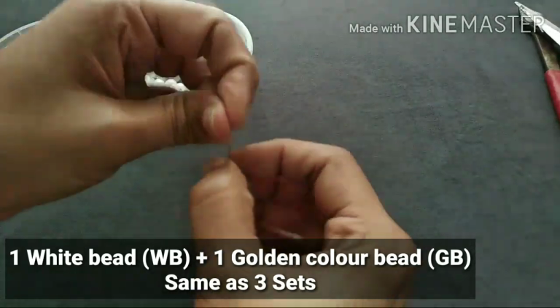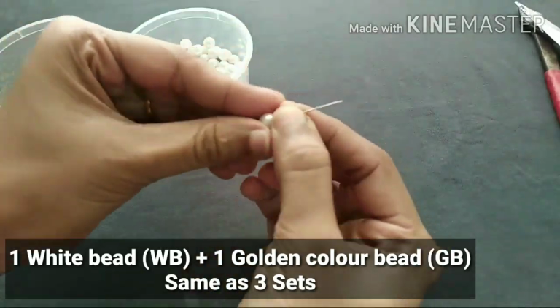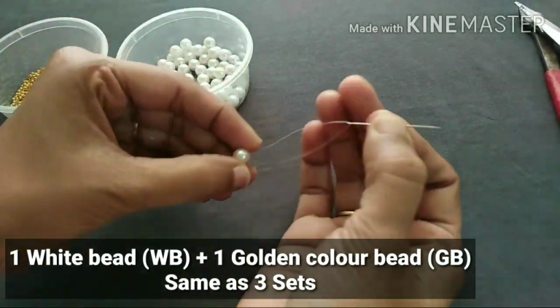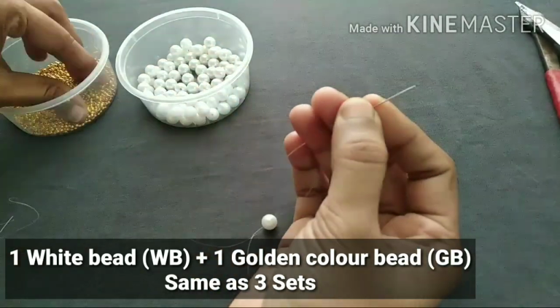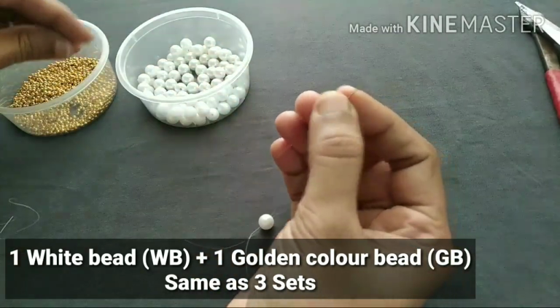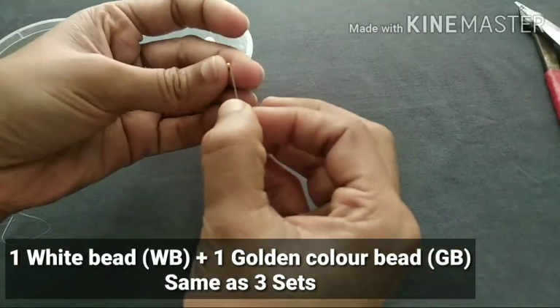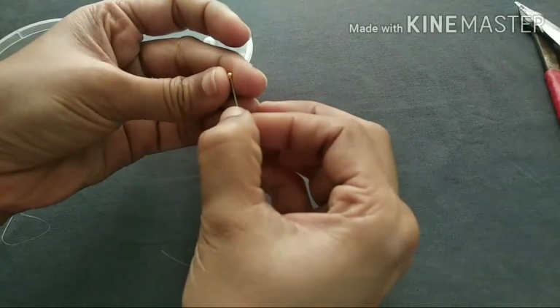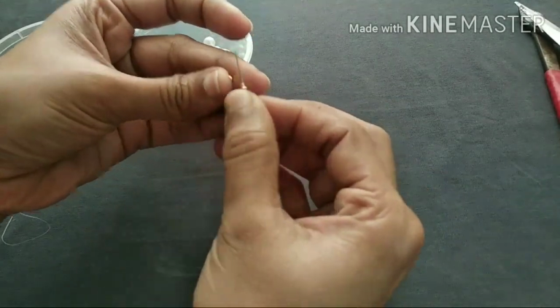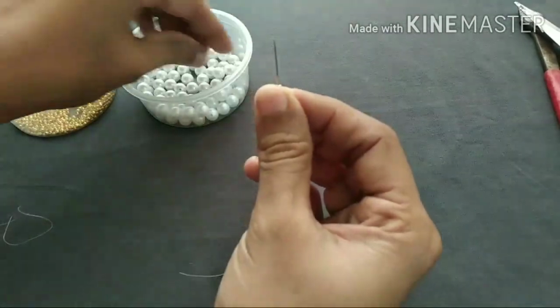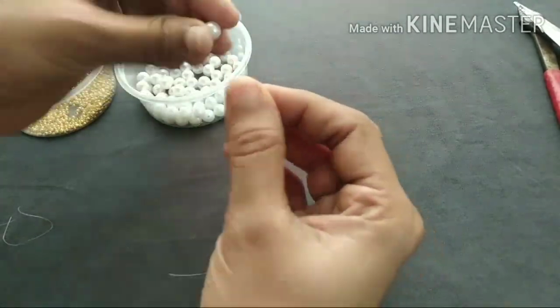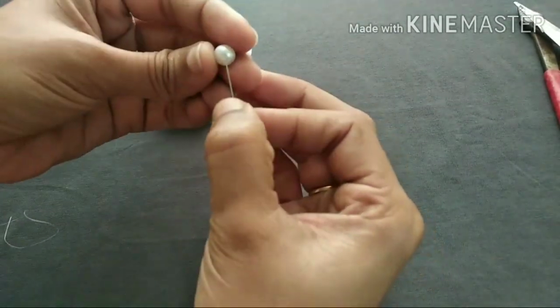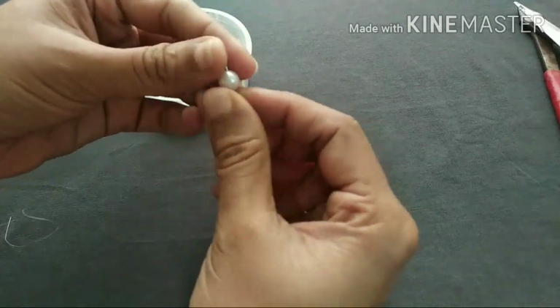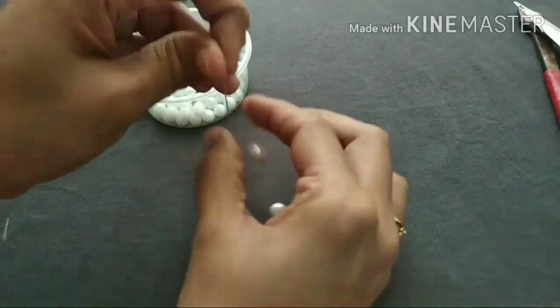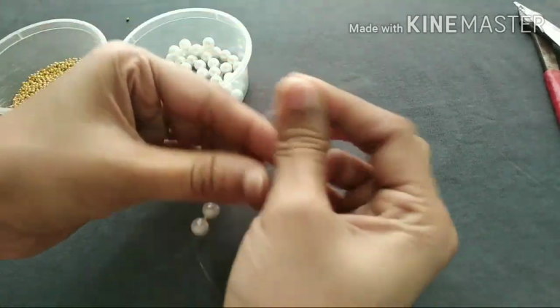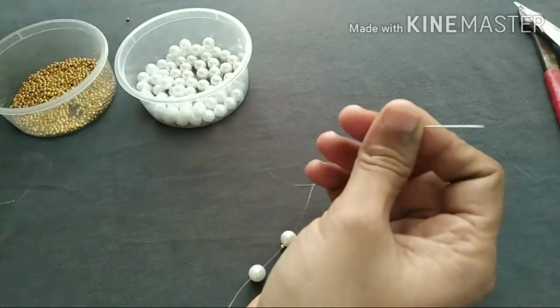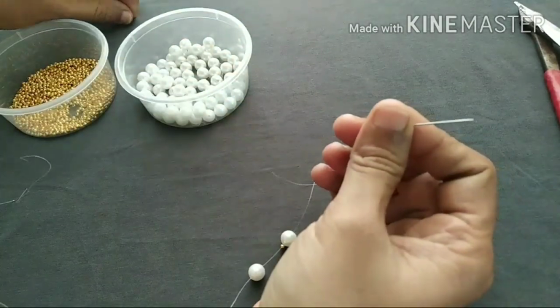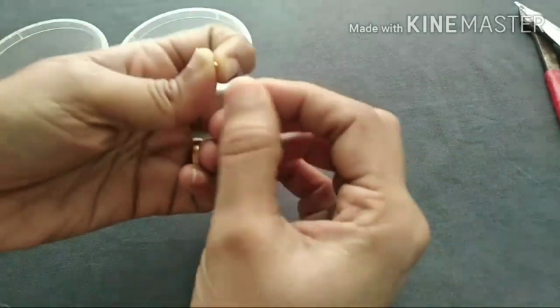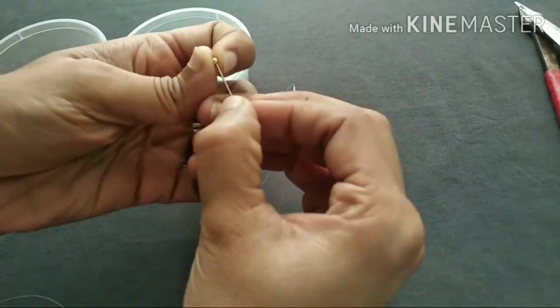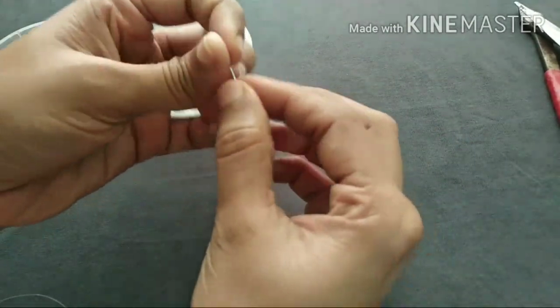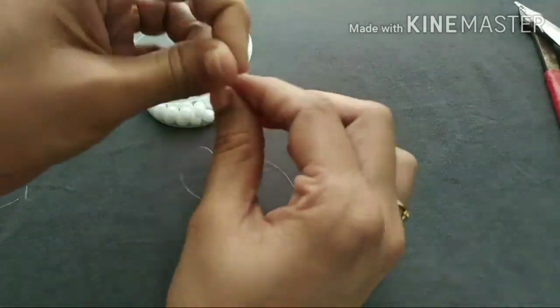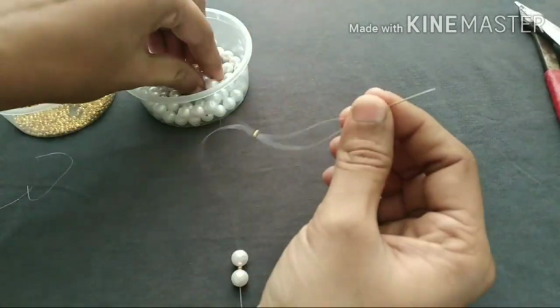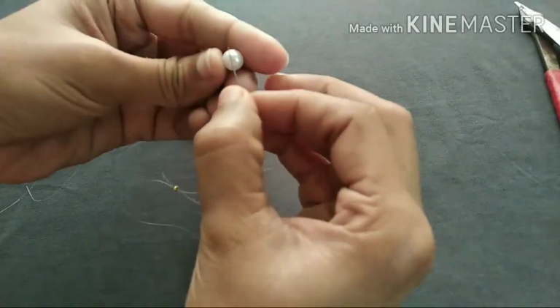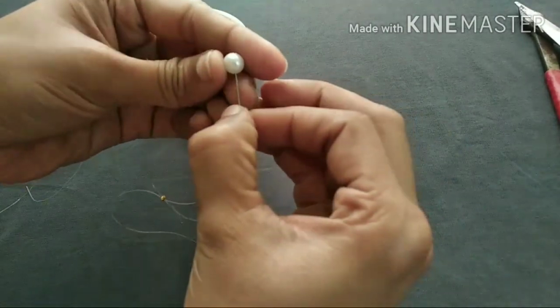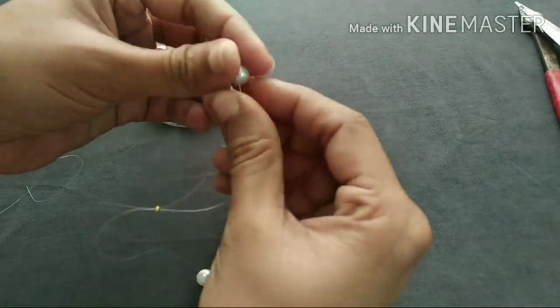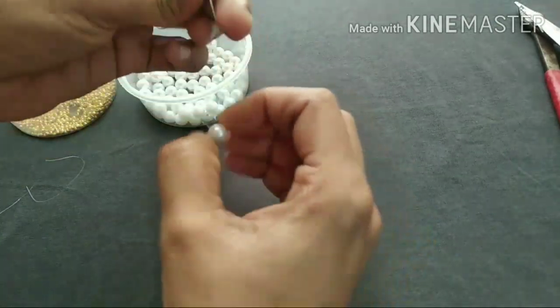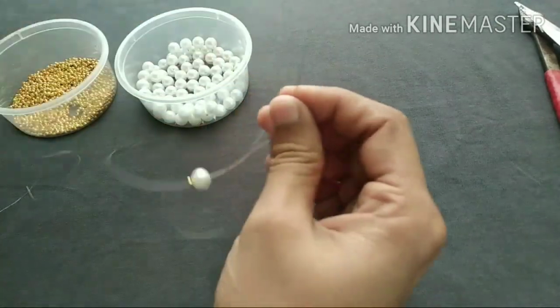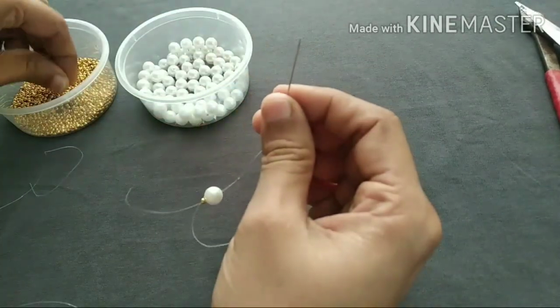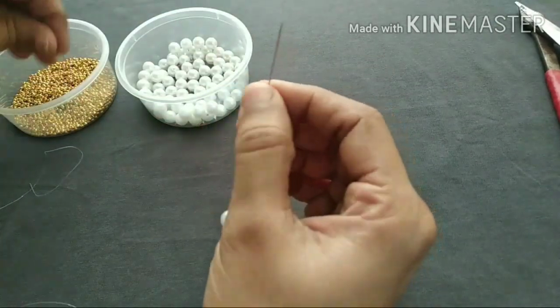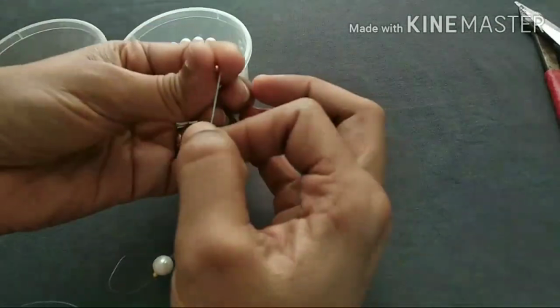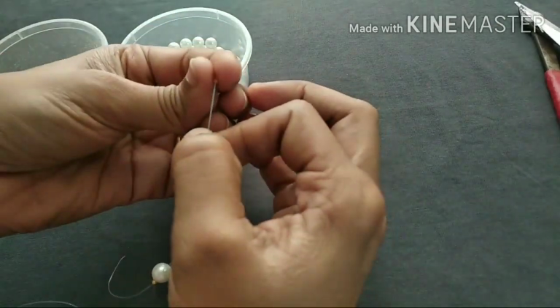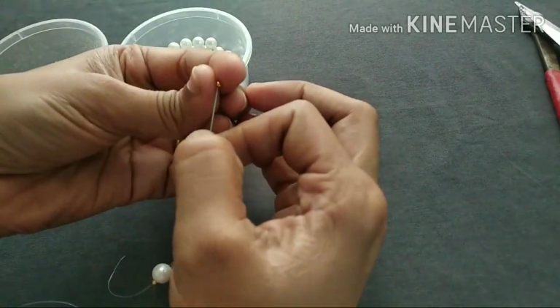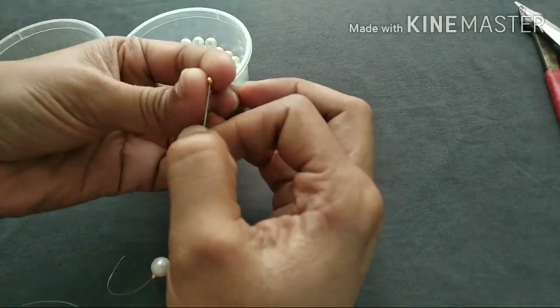1 white or gold bead, then 2-3 green beads. We are mixing 3 white and 3 golden beads.